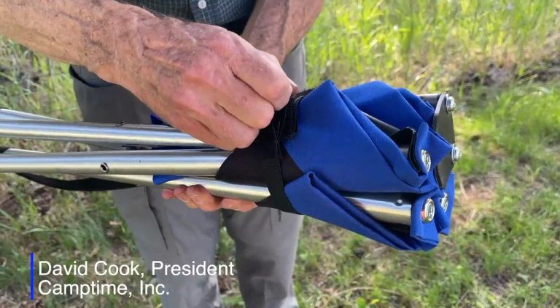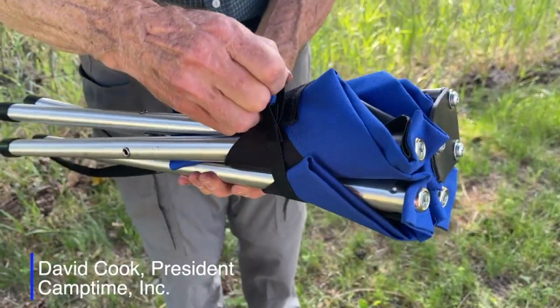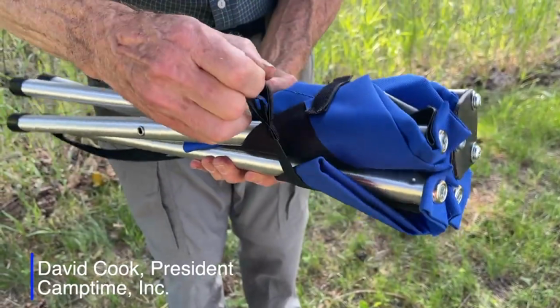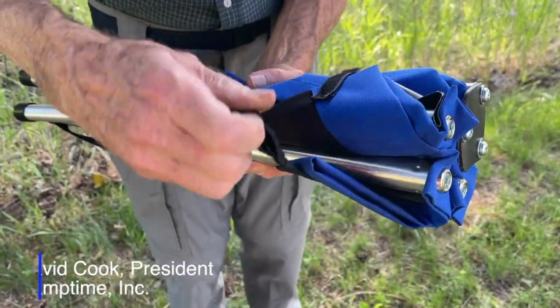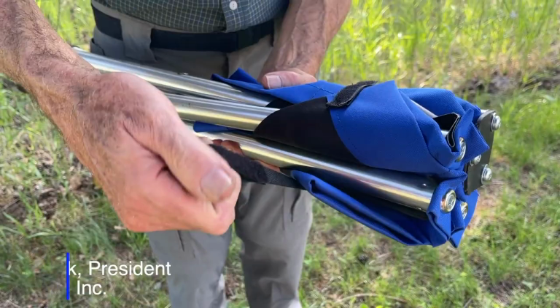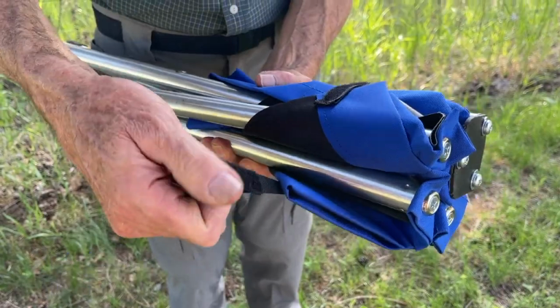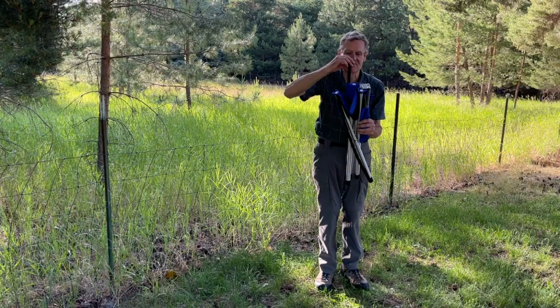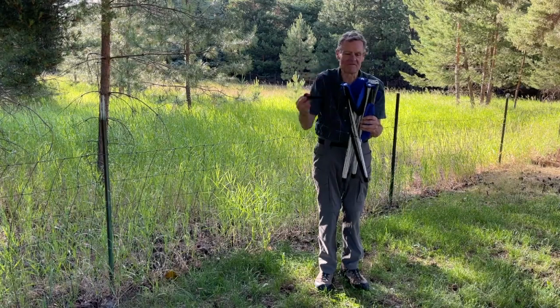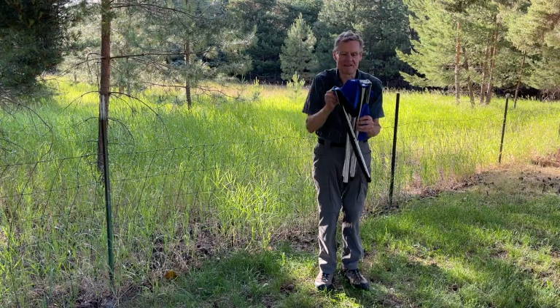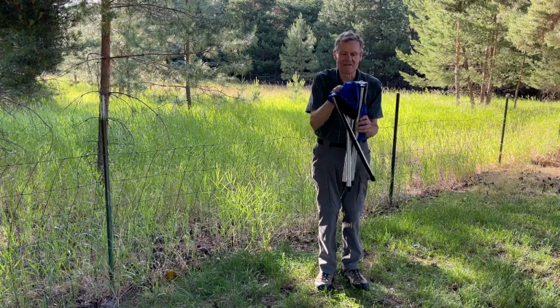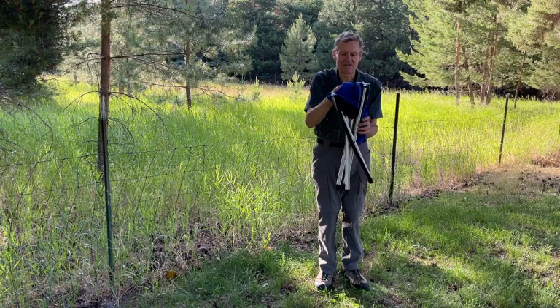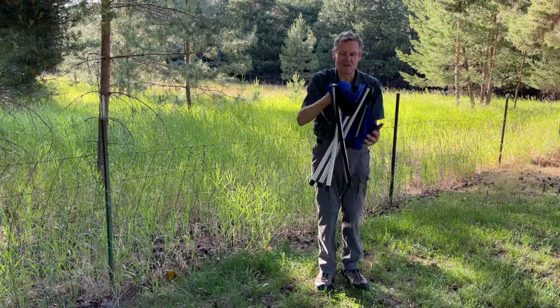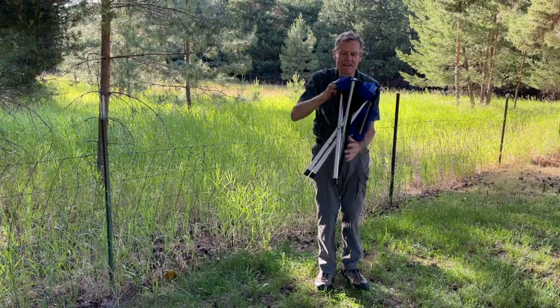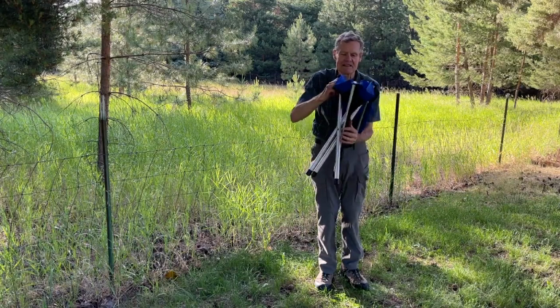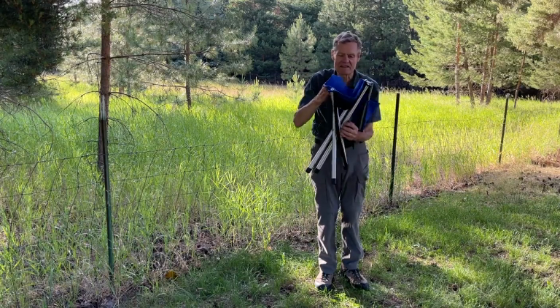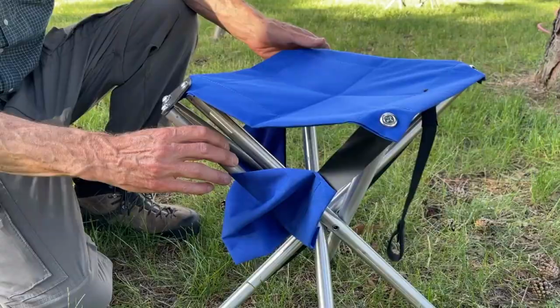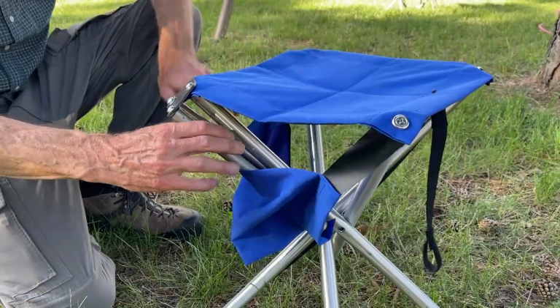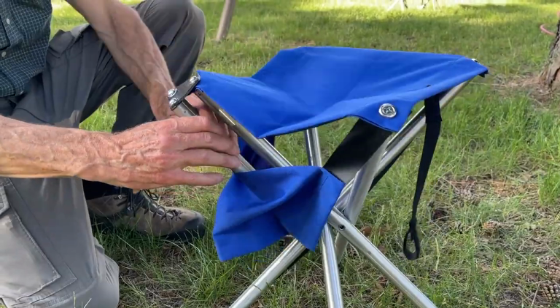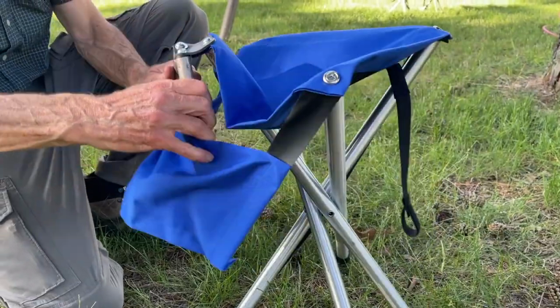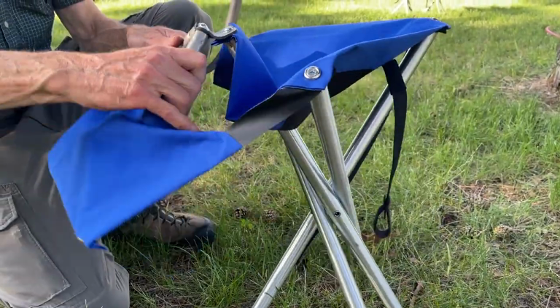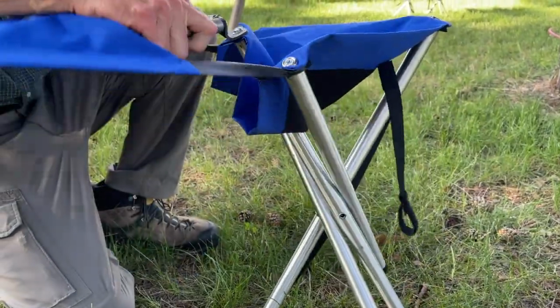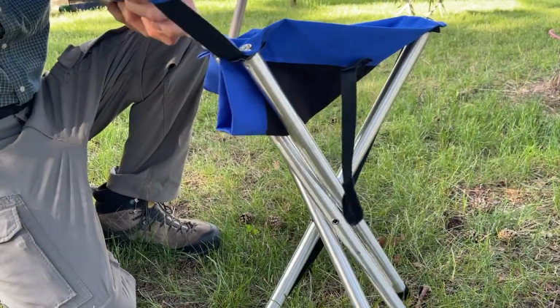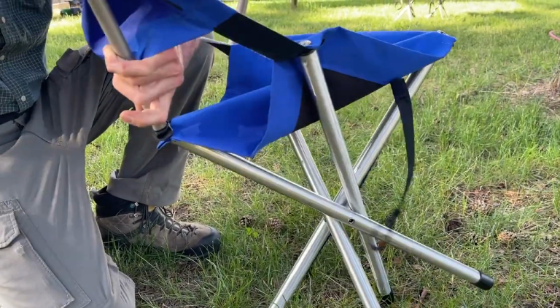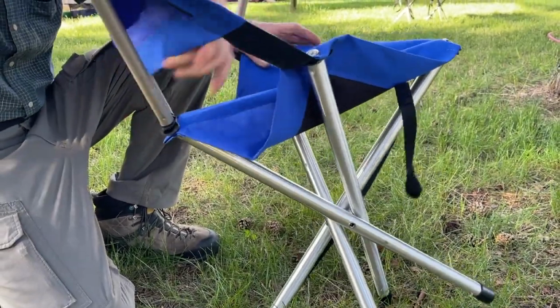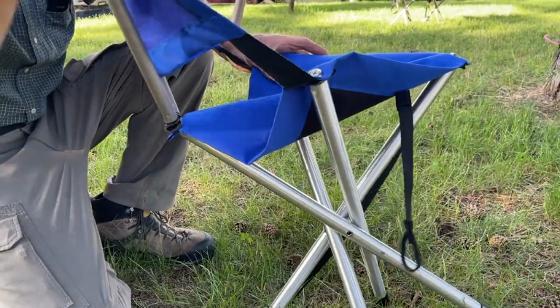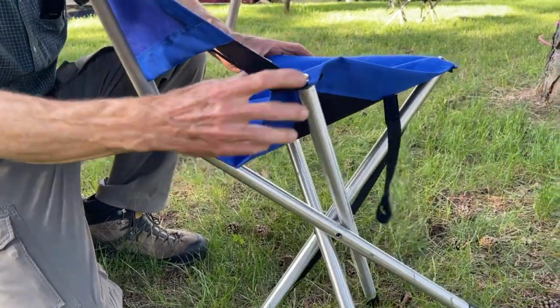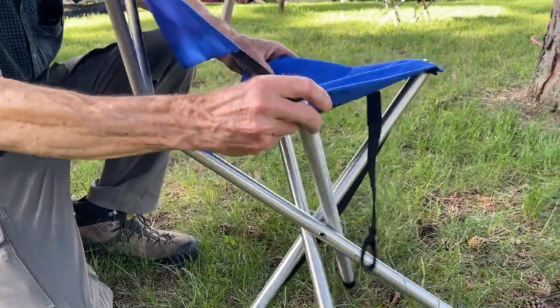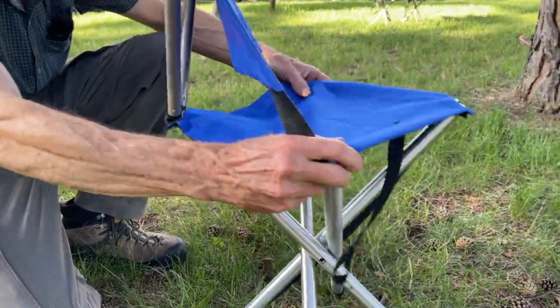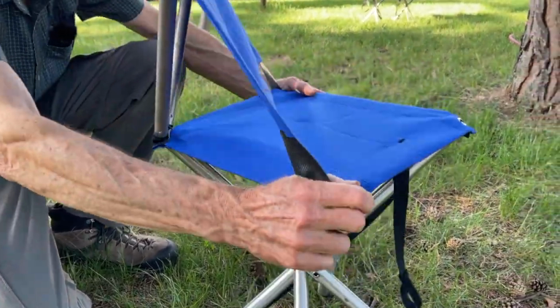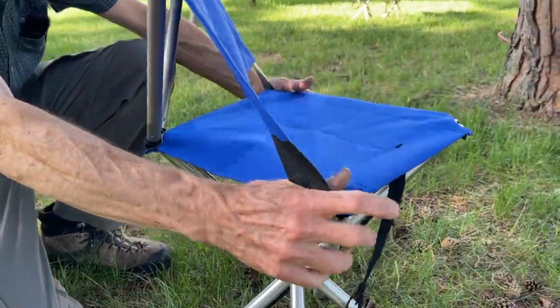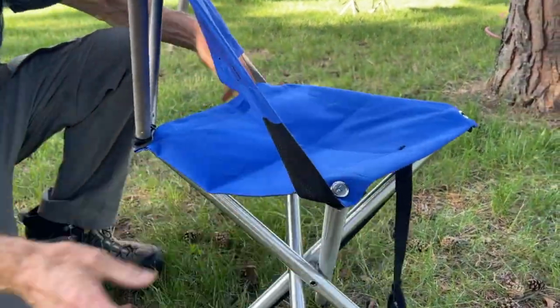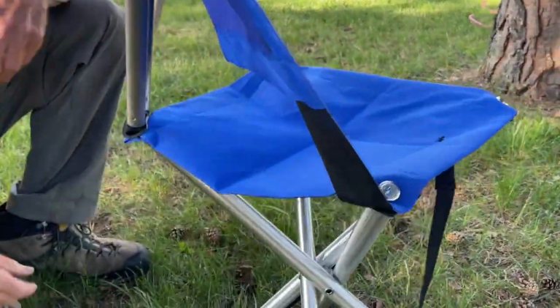Undo the top closure strap, fold the seat open, and pull the chair back into position. Simple as that.